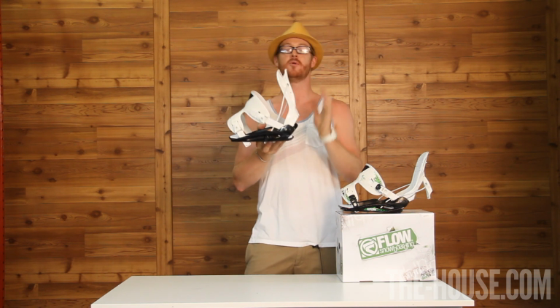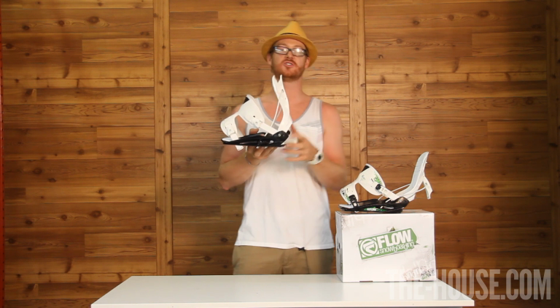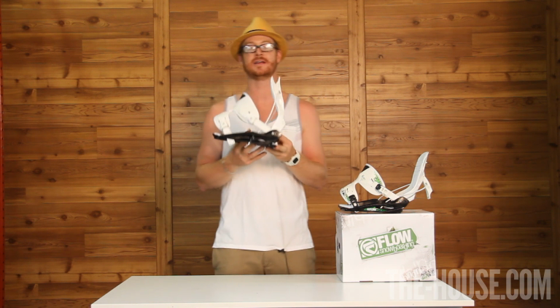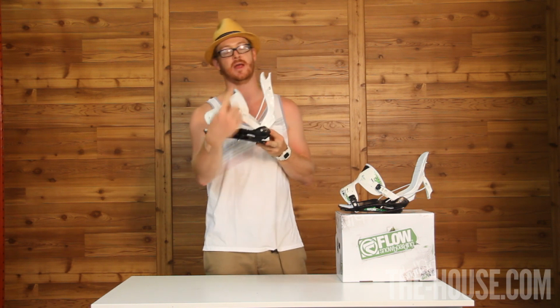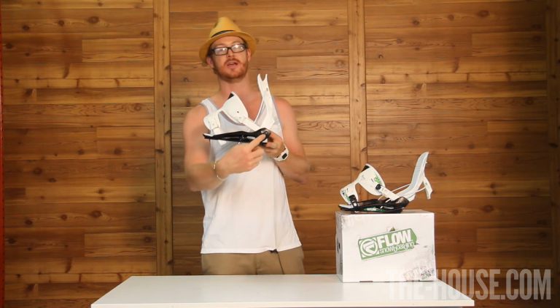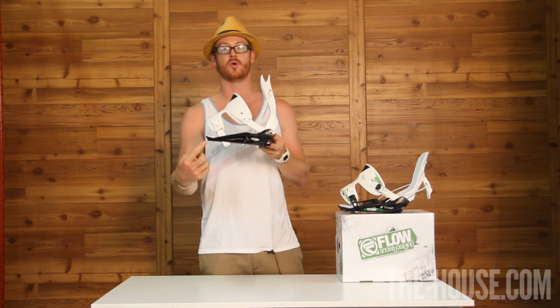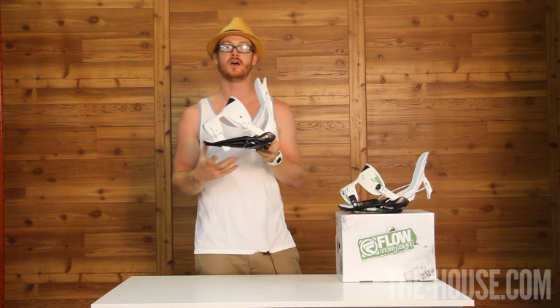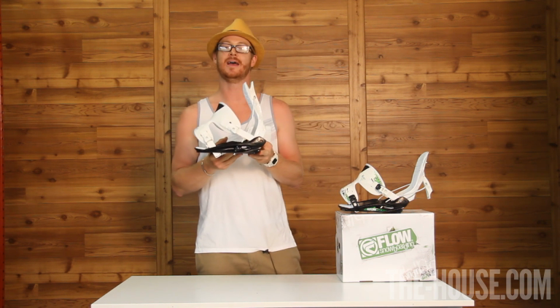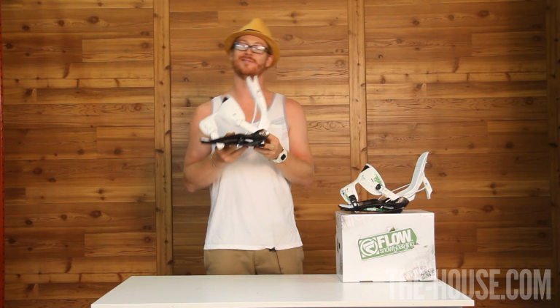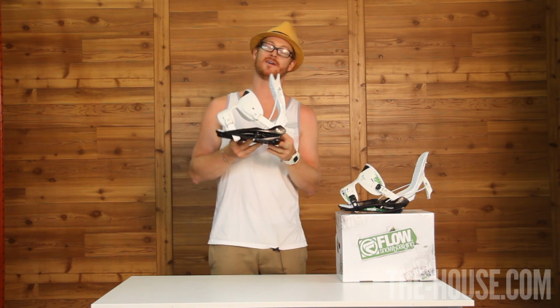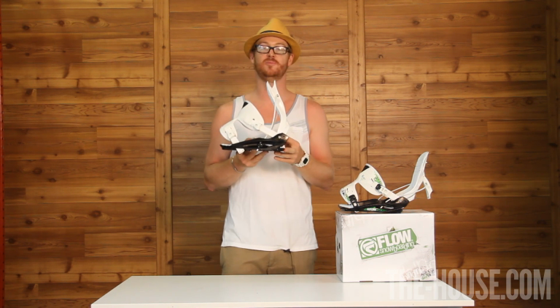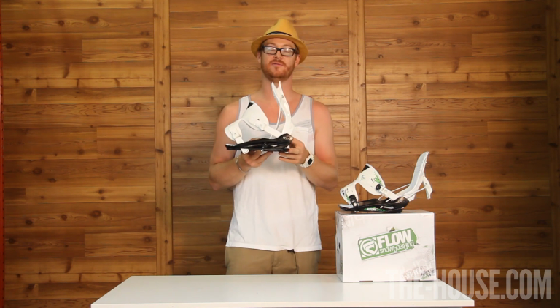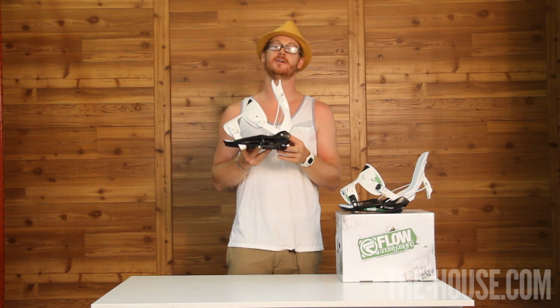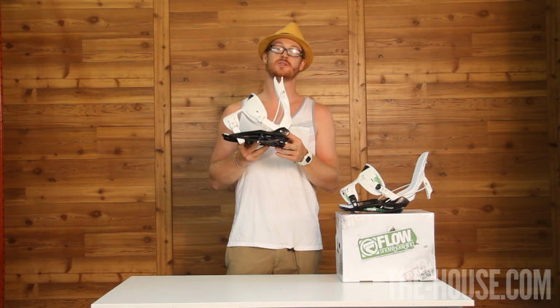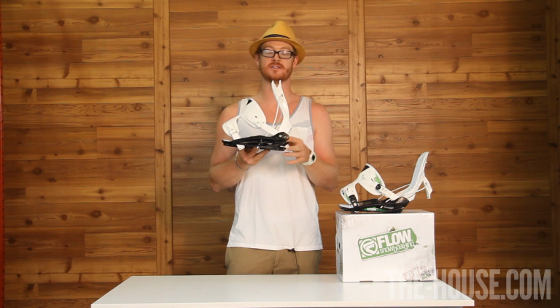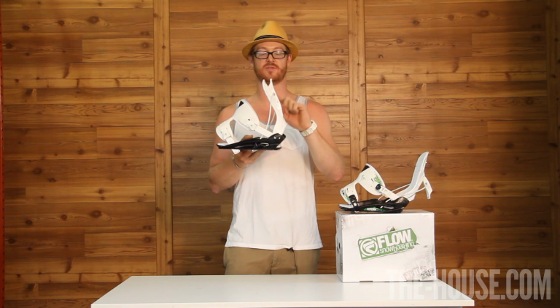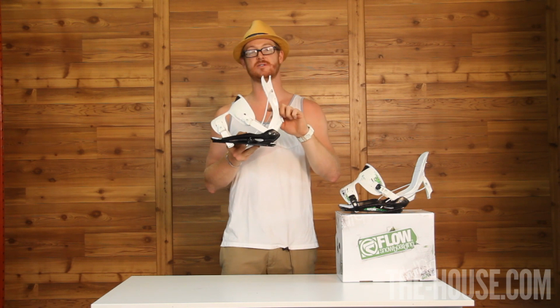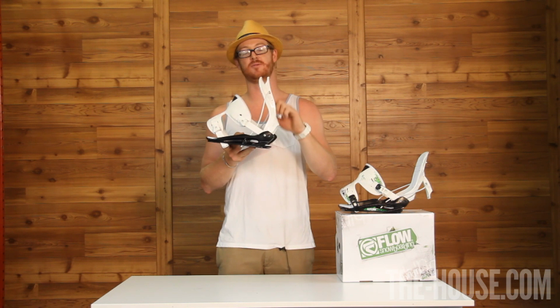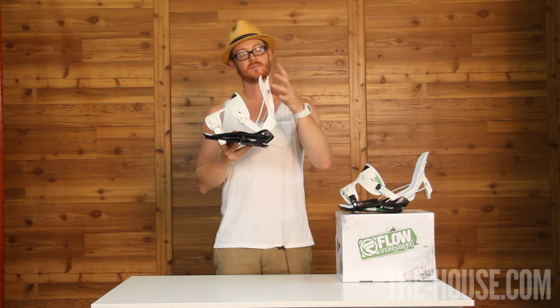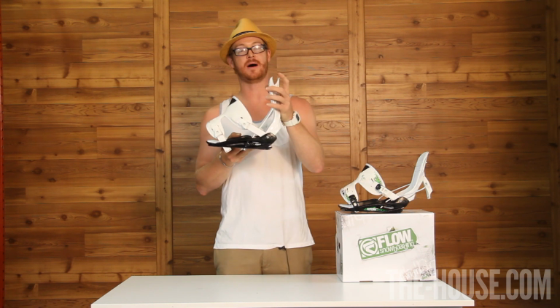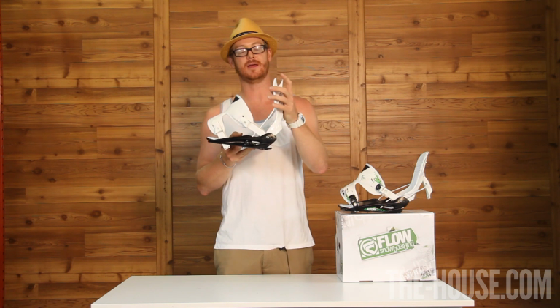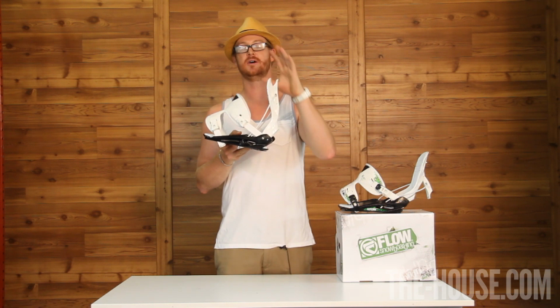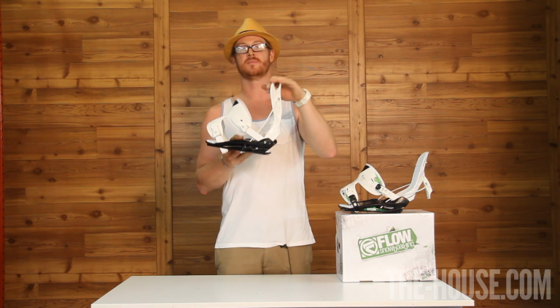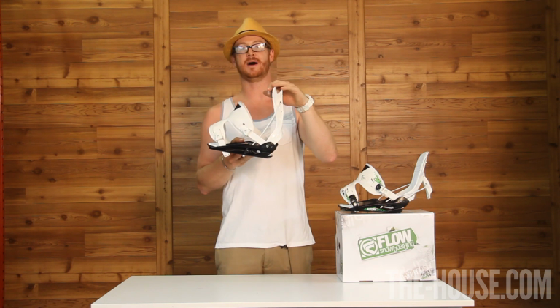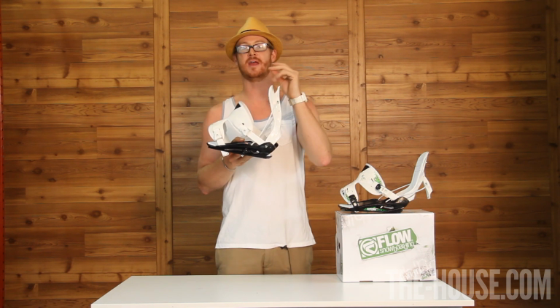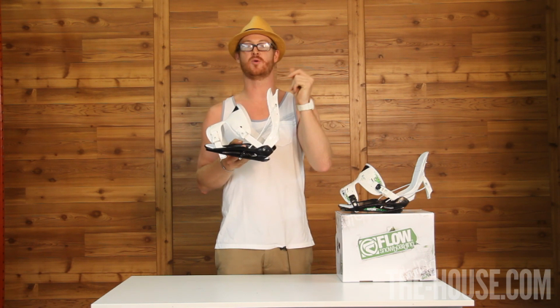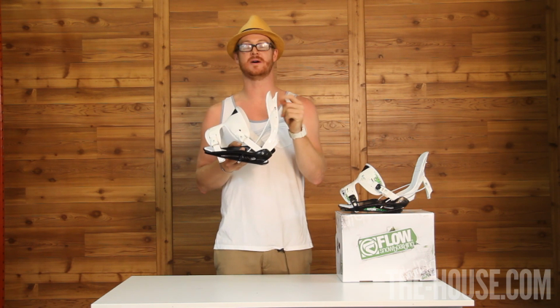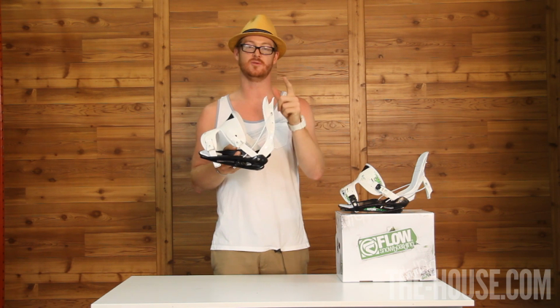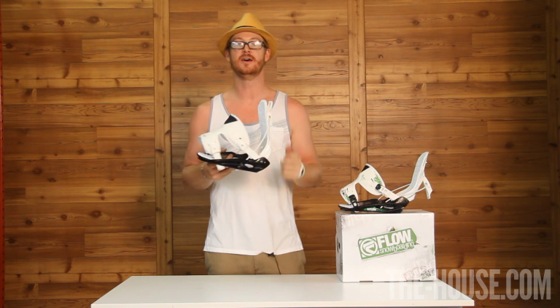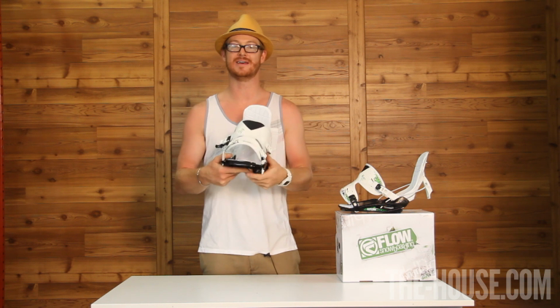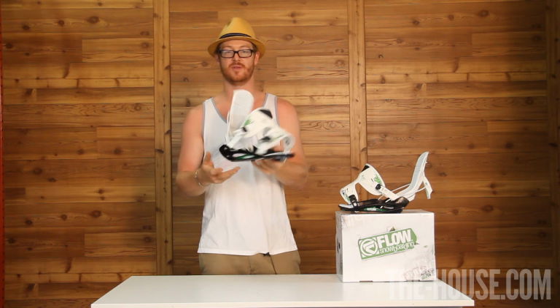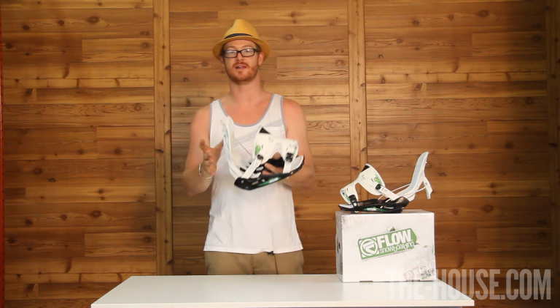Most traditional bindings are L-shaped, and they lack a little bit of response, but with the steel cable and the power triangle, these bindings are going to have that quick response that you need to get to the next level.